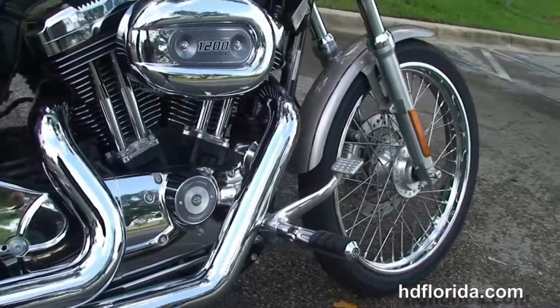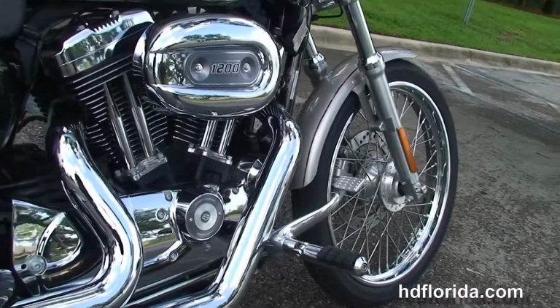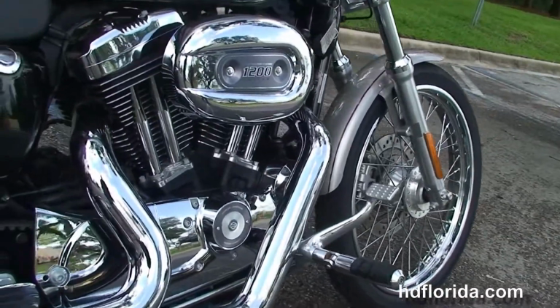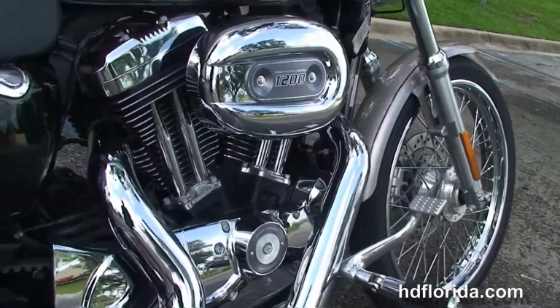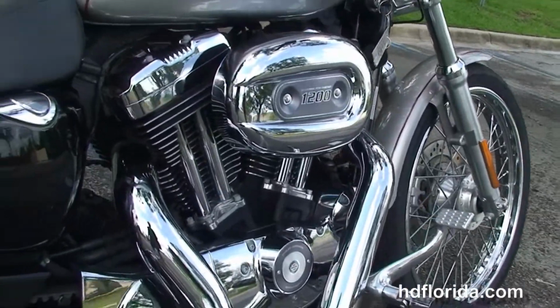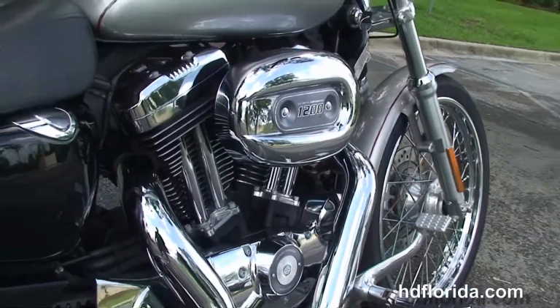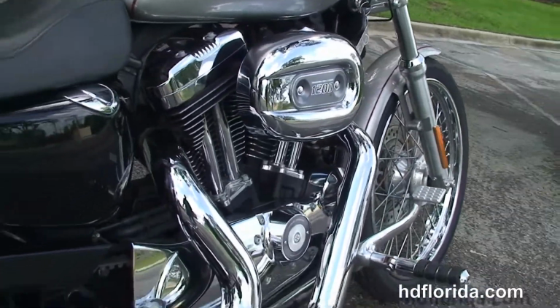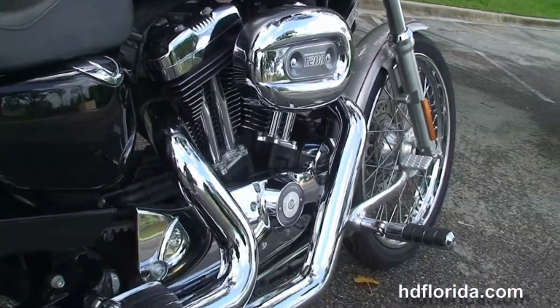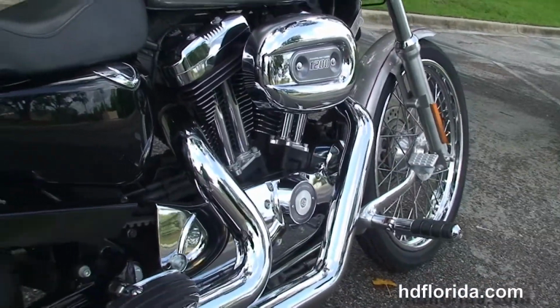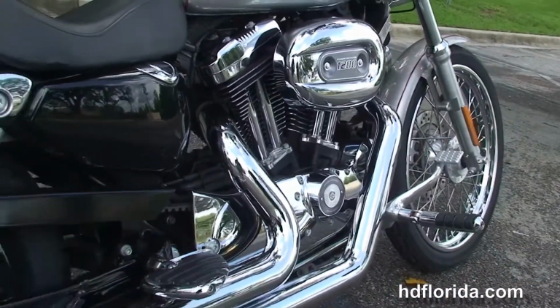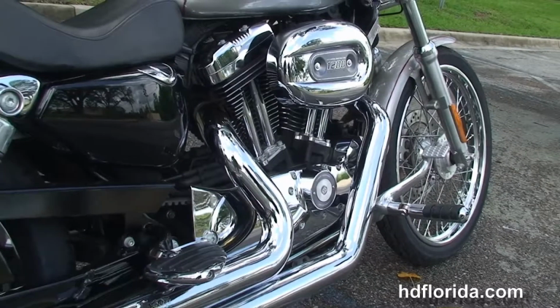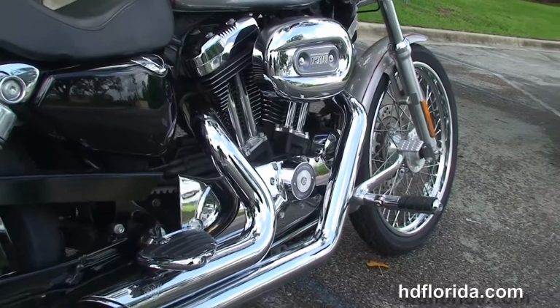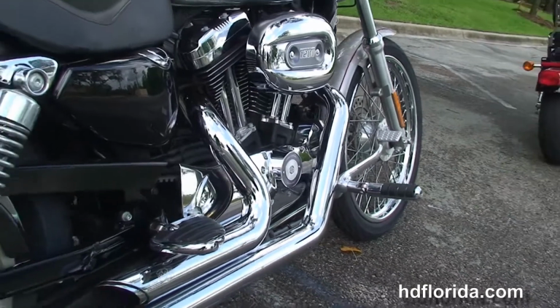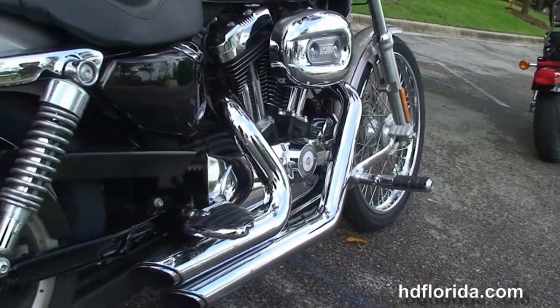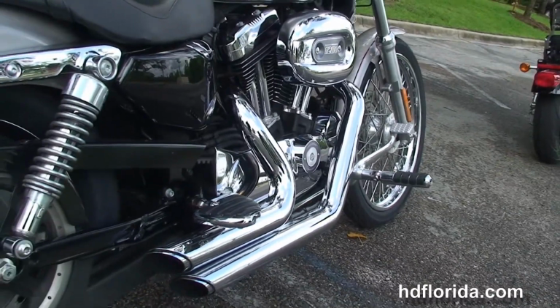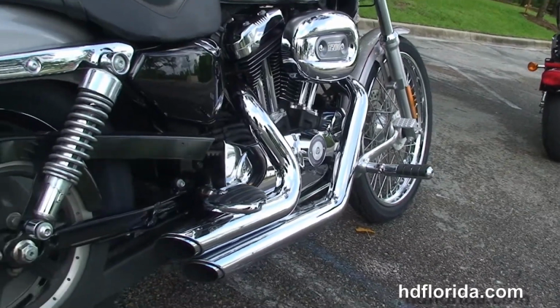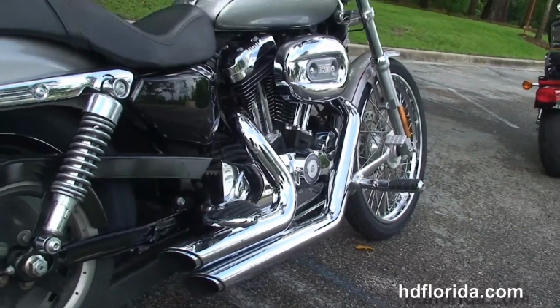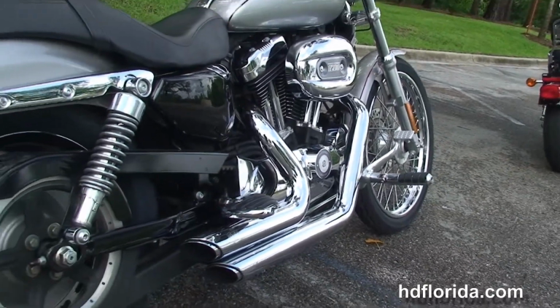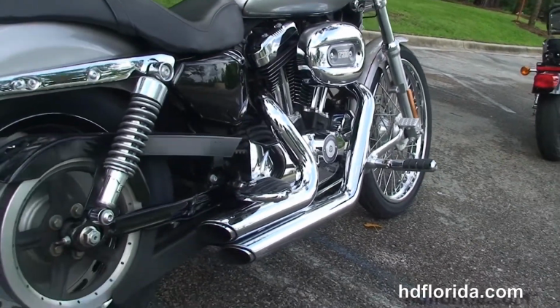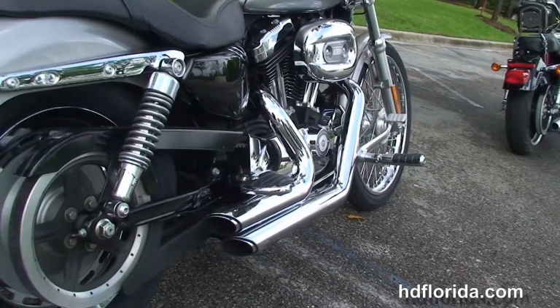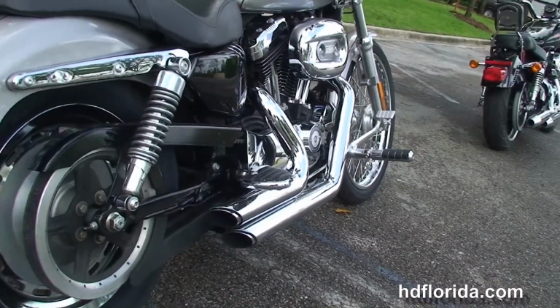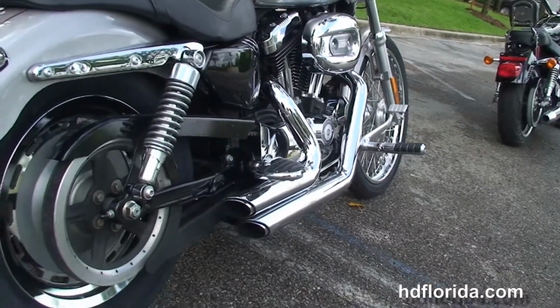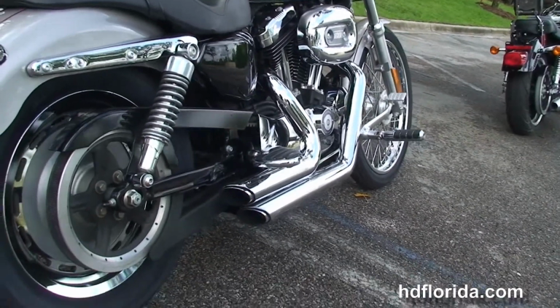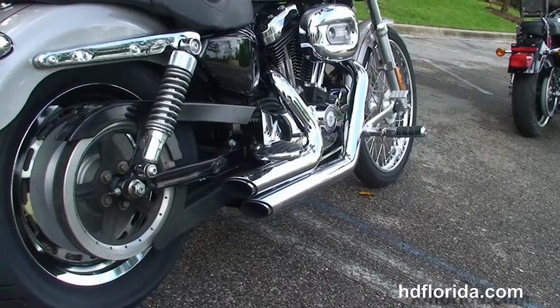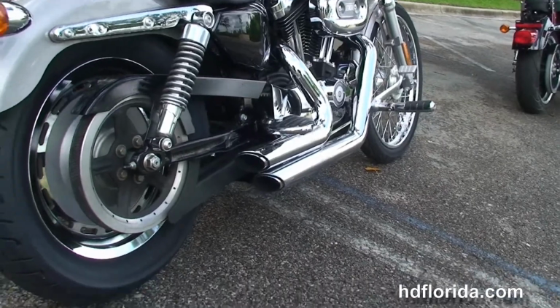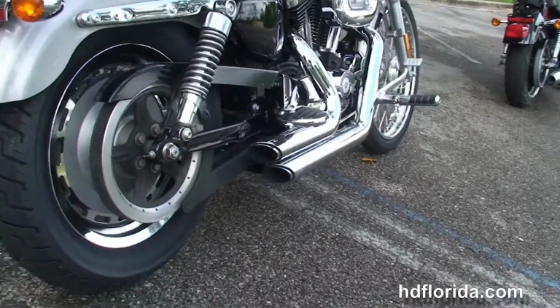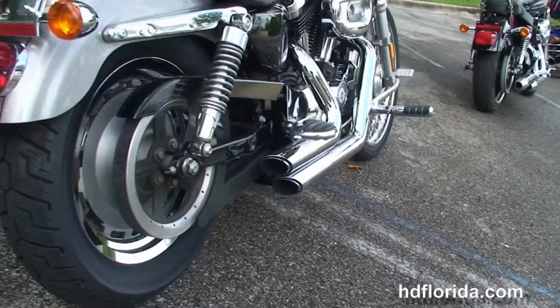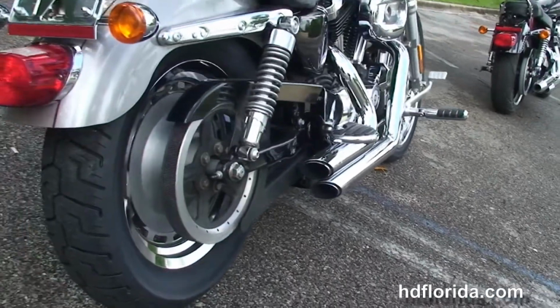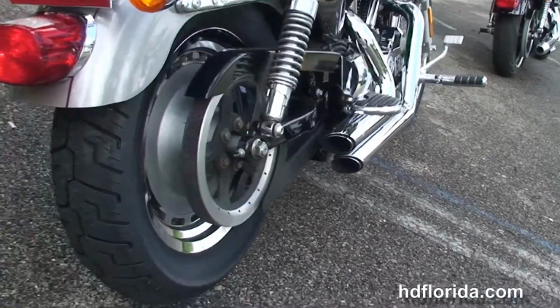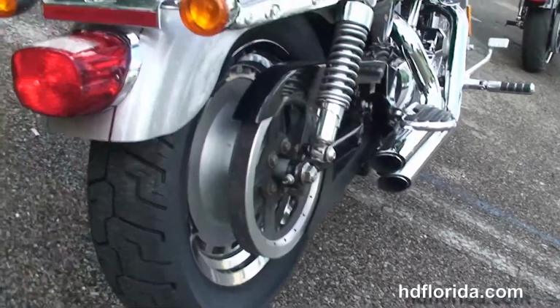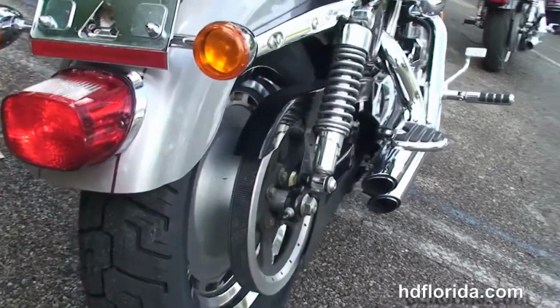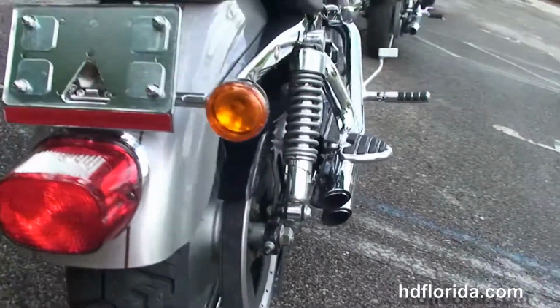the rubber-mounted, air-cooled, 1200cc Evolution V-twin engine with 5-speed transmission, high-flow air cleaner, Stage 1 fuel mapping, and the Vance & Hines Staggered Short Shot Exhaust.